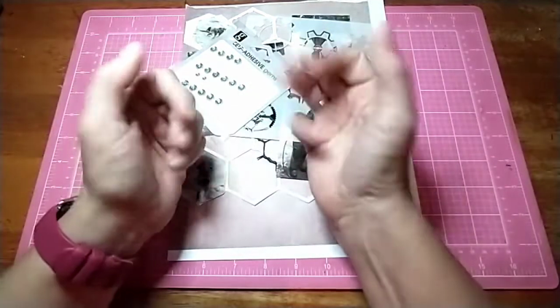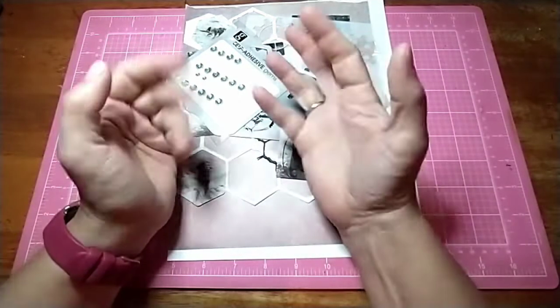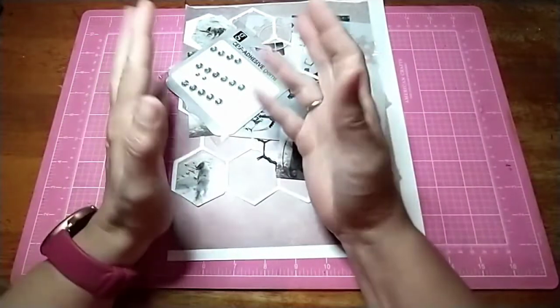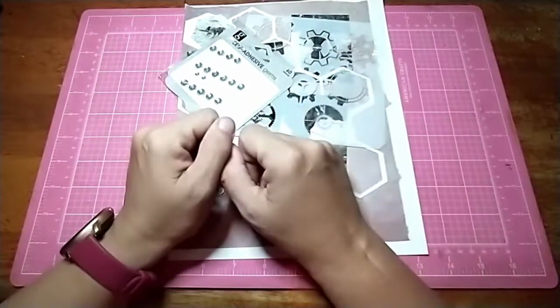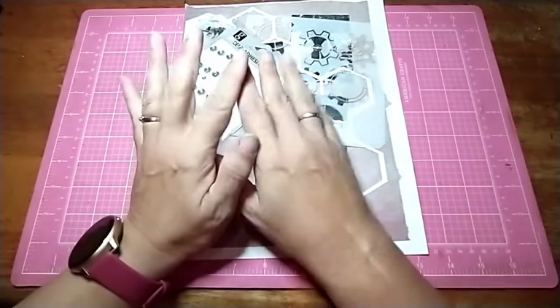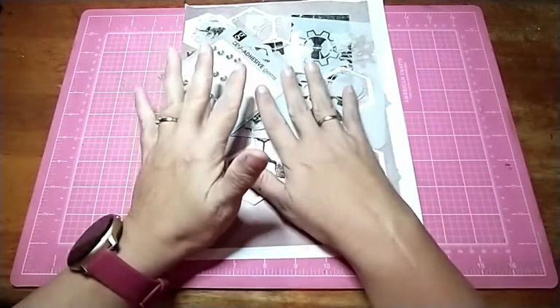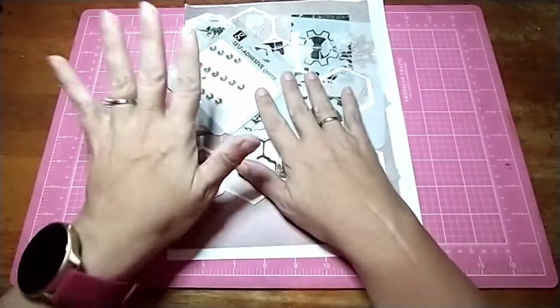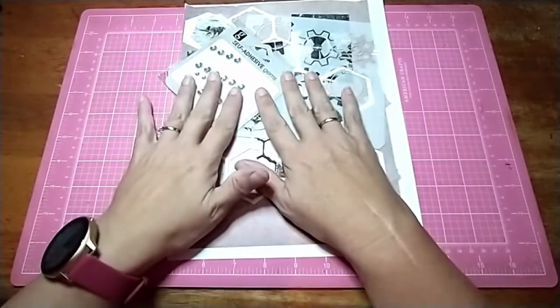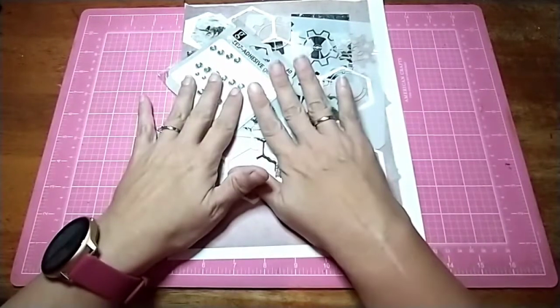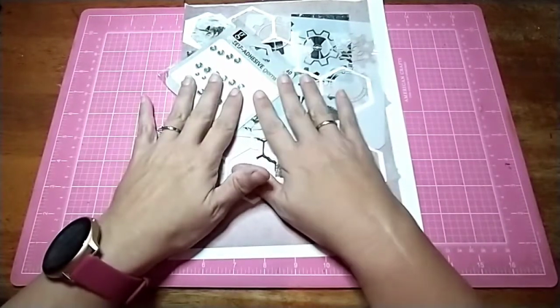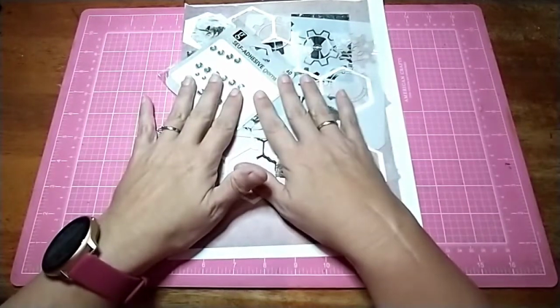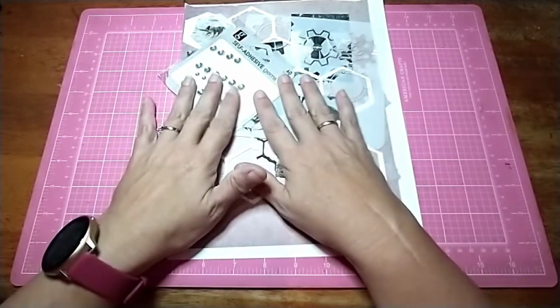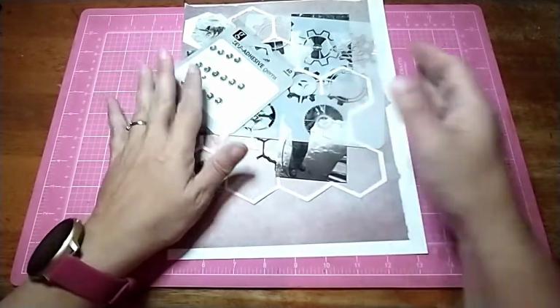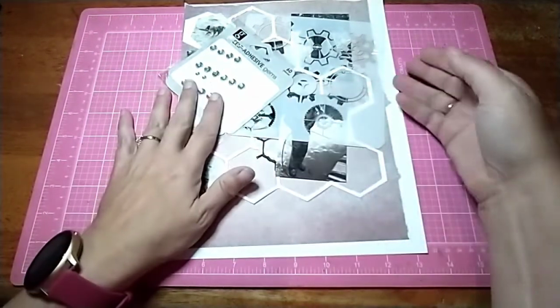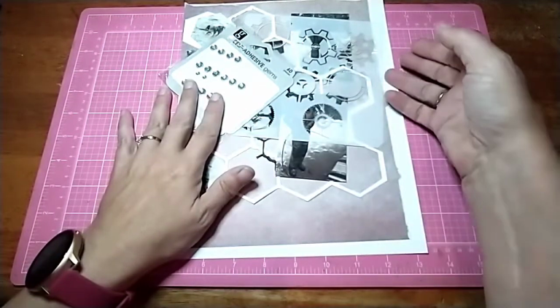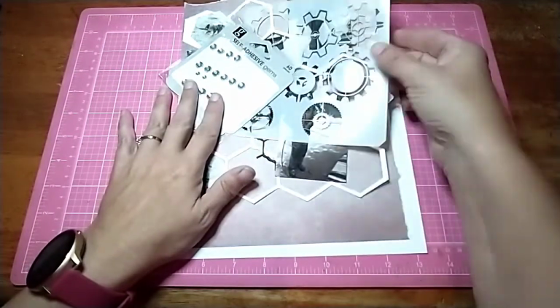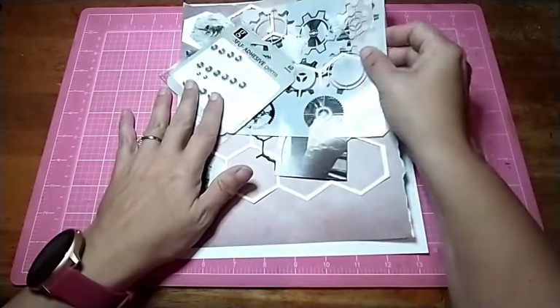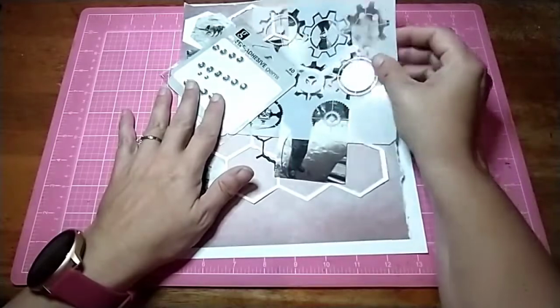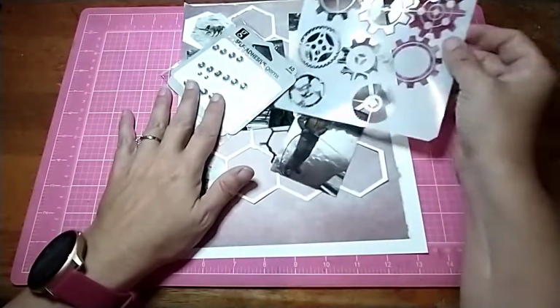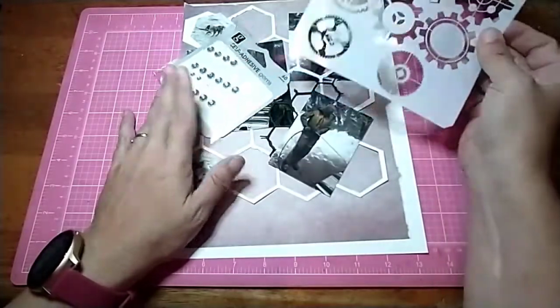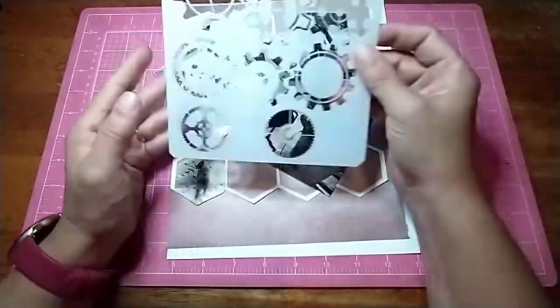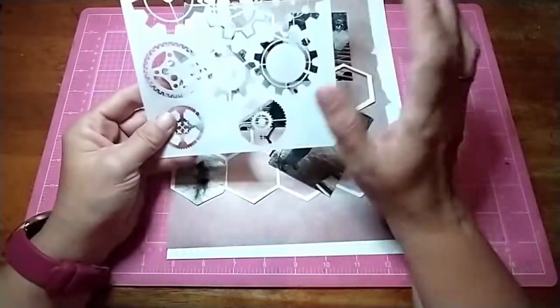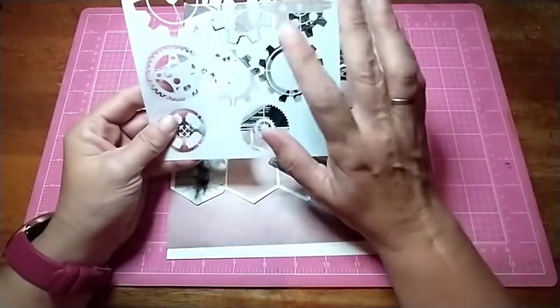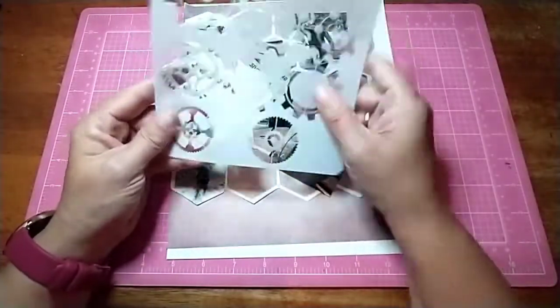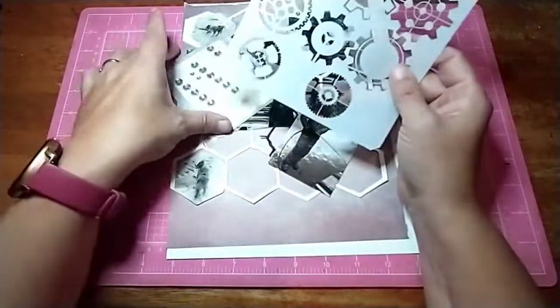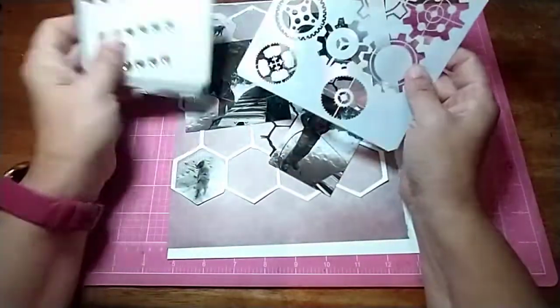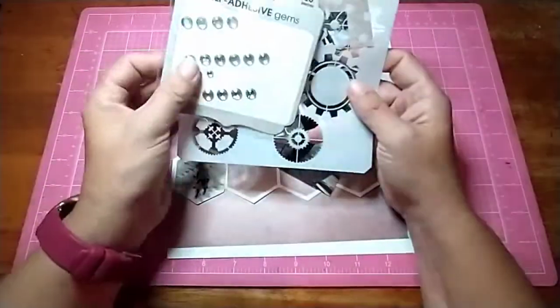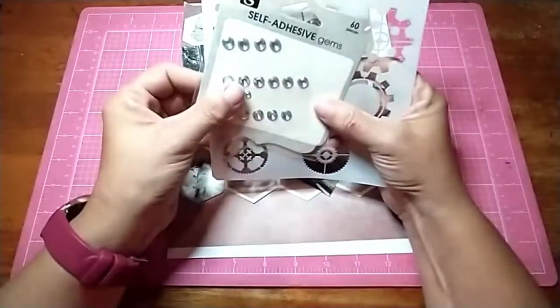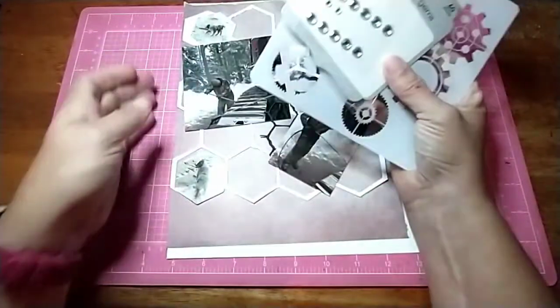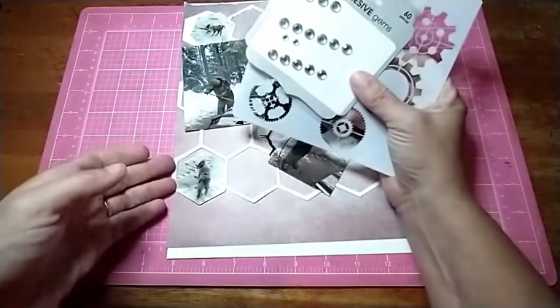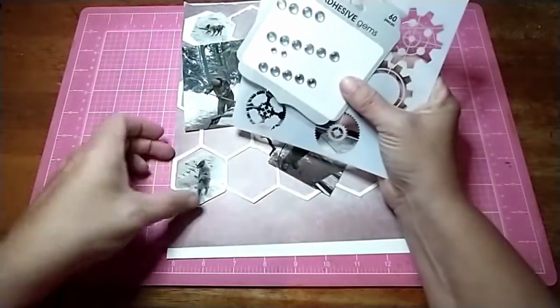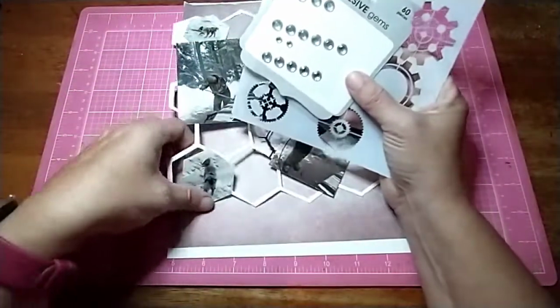Hi all, Jessie B Scrapbooking back with another process video. This one is for mixed media mayhem and we have to use a stencil, some bling, and a cut file.